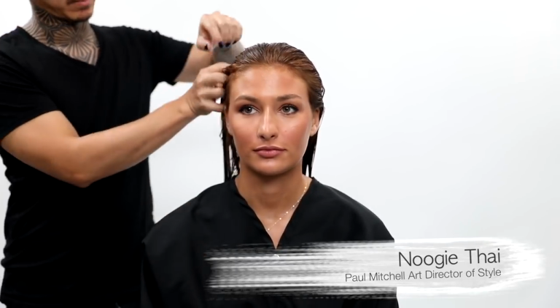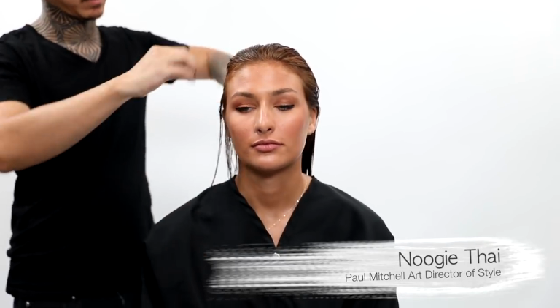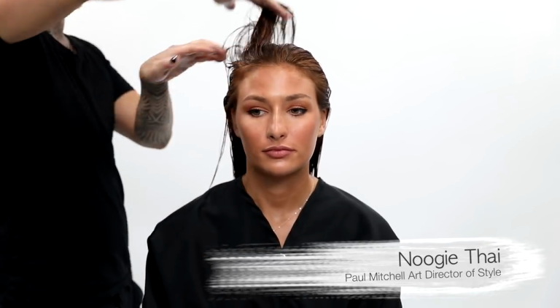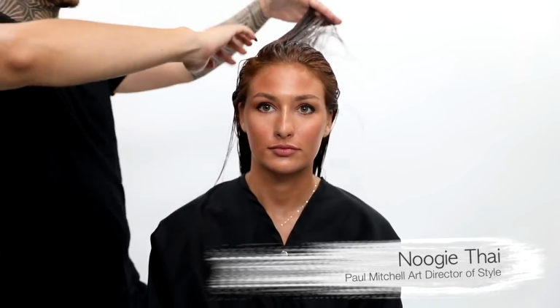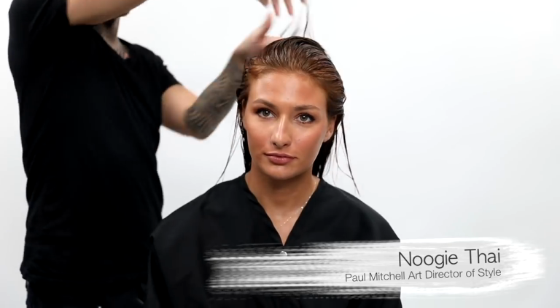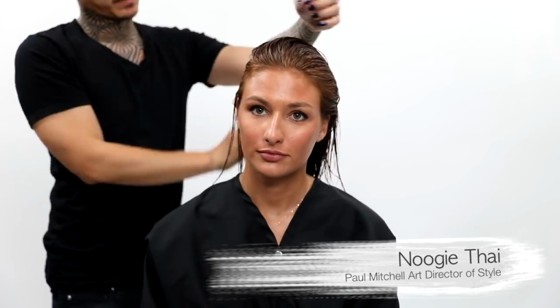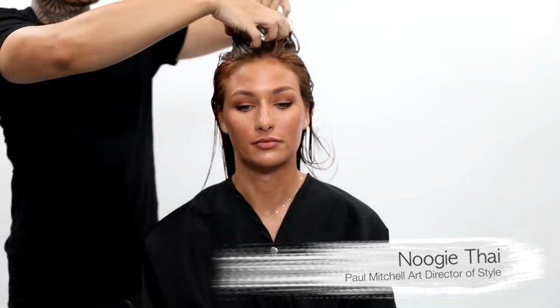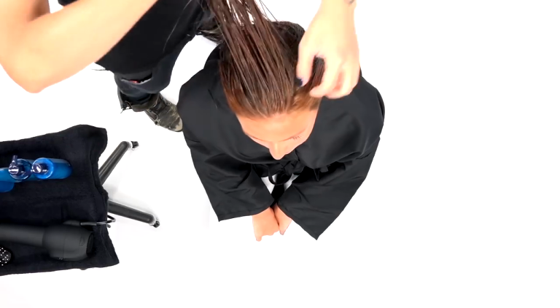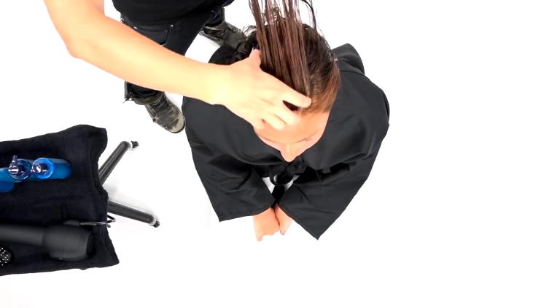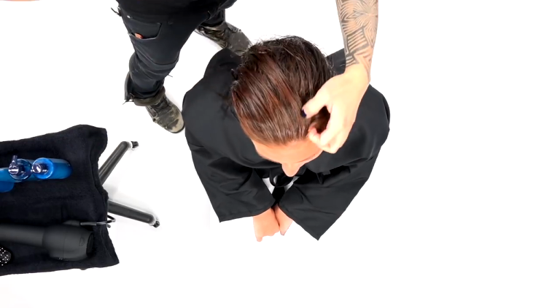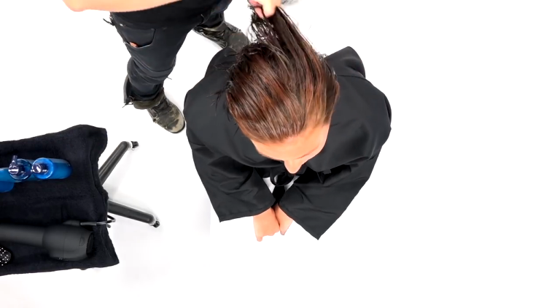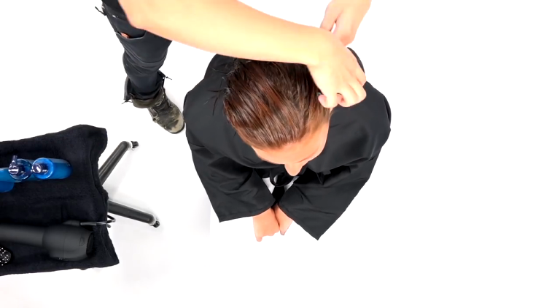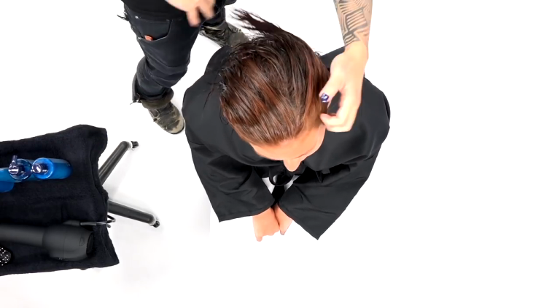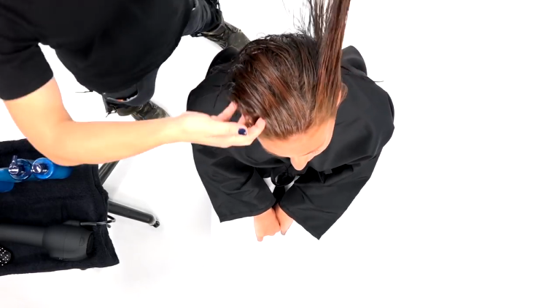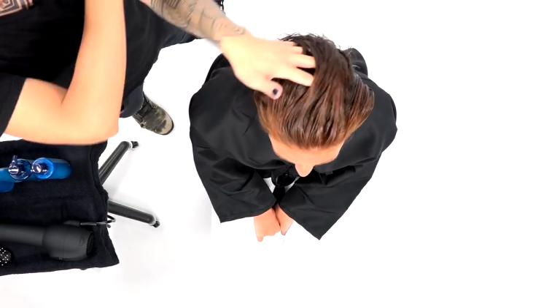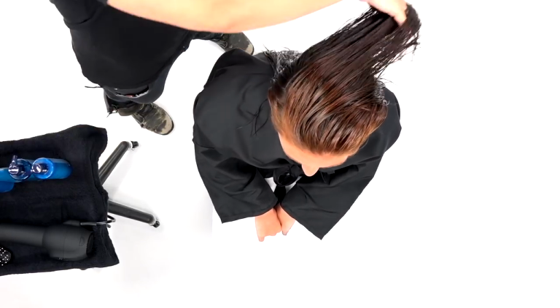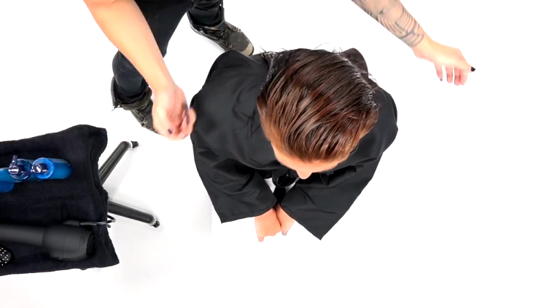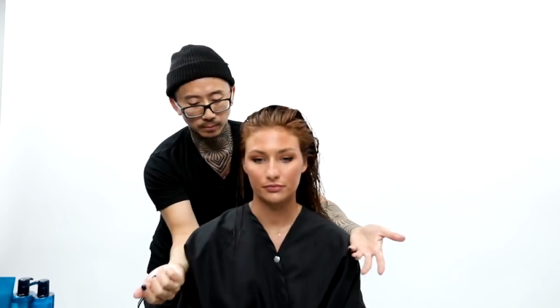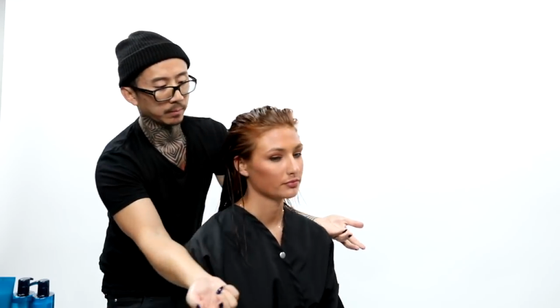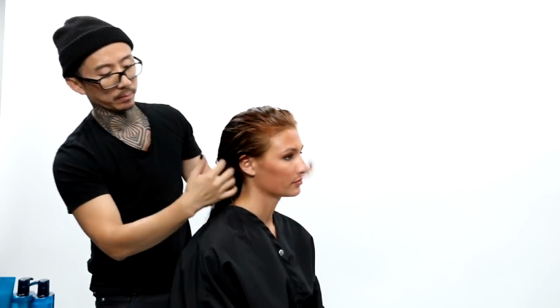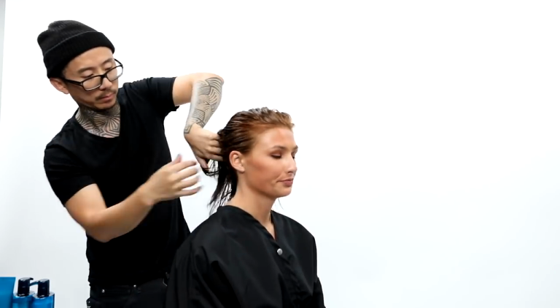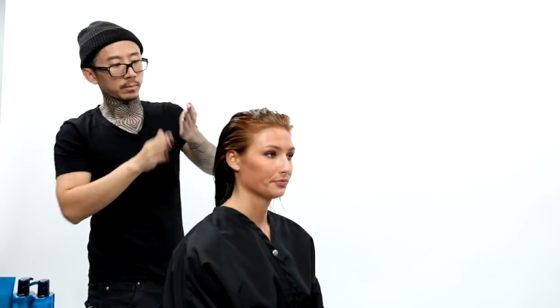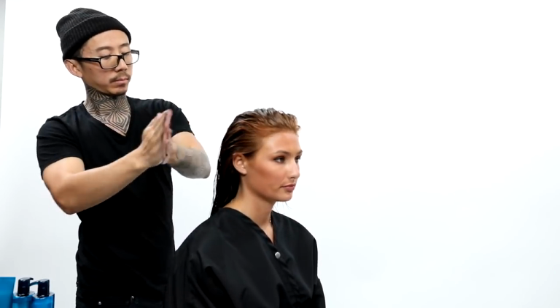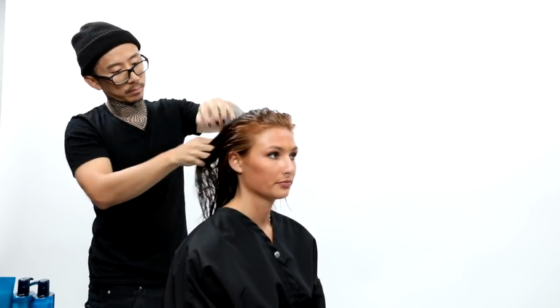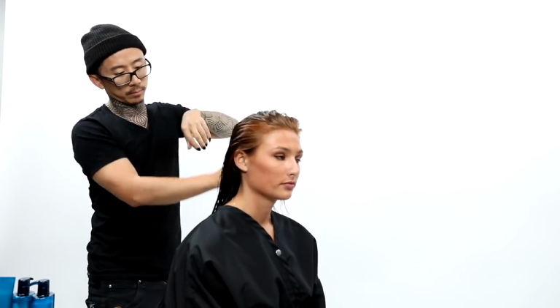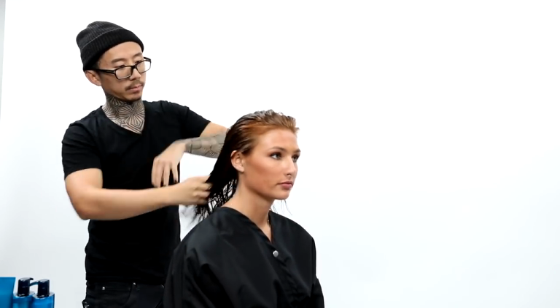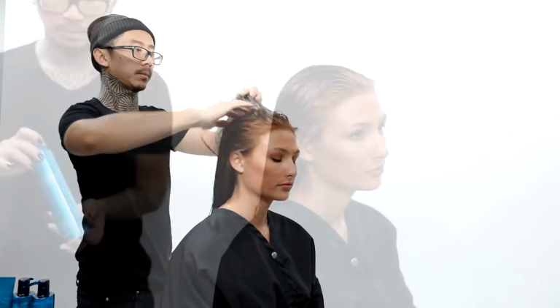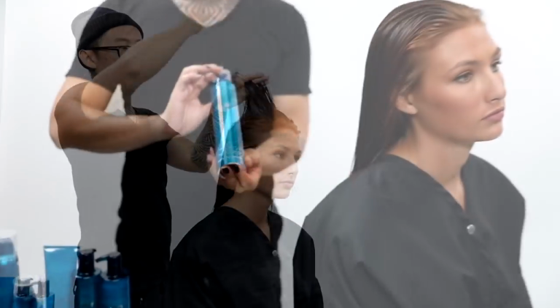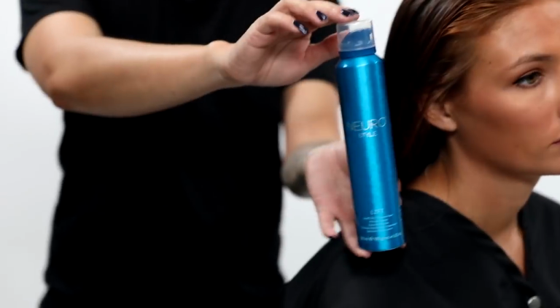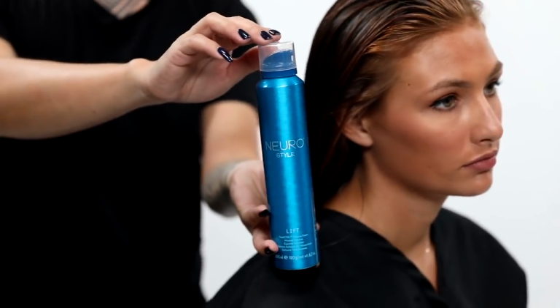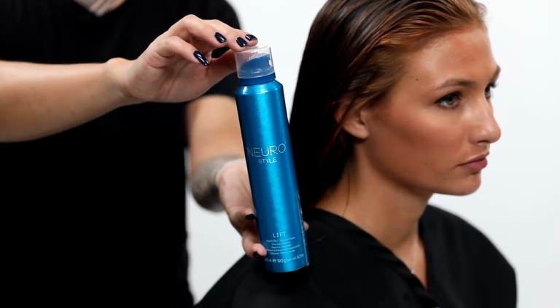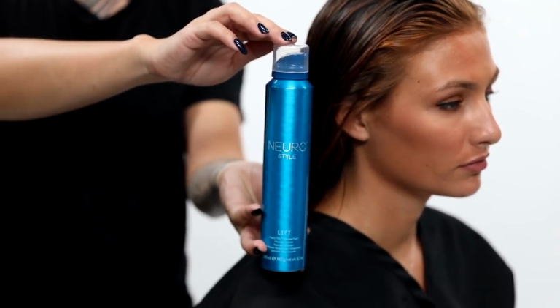Before we do anything, I want to set Brooke's hair for success with our Neural Style Prime. I'm using my fingers to just work it through, making sure that everything's evenly distributed.